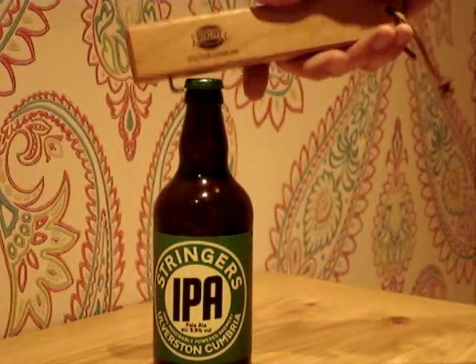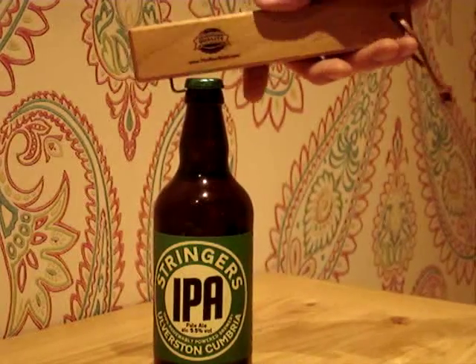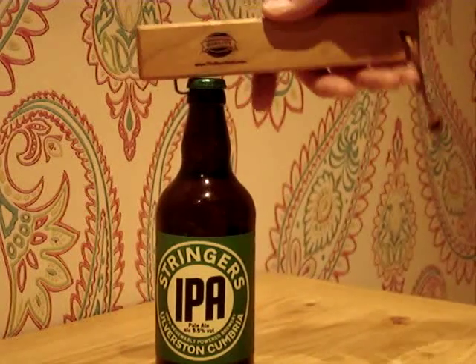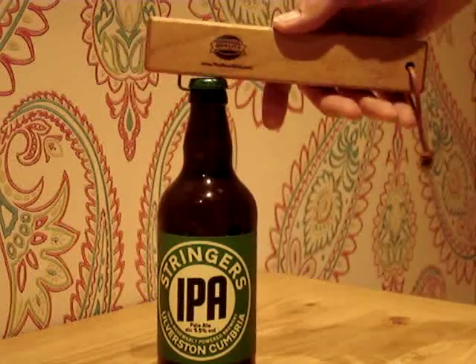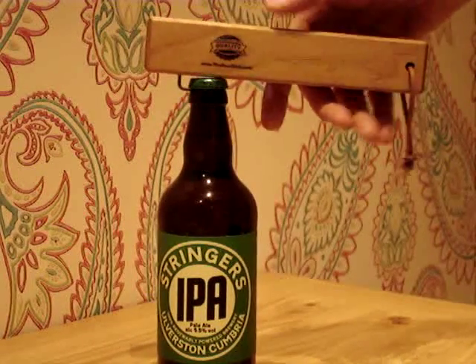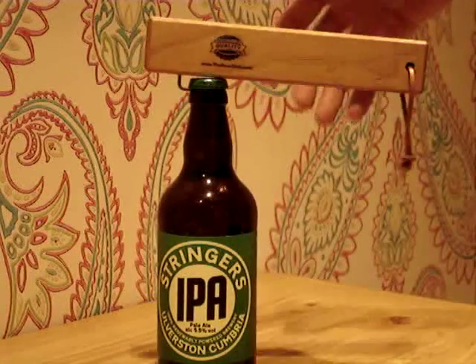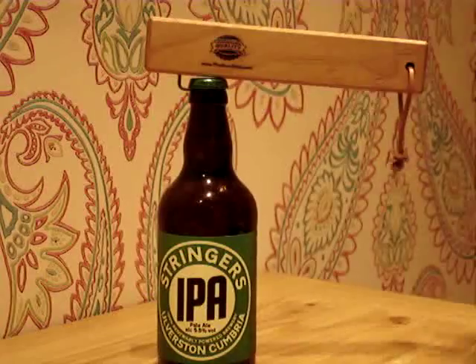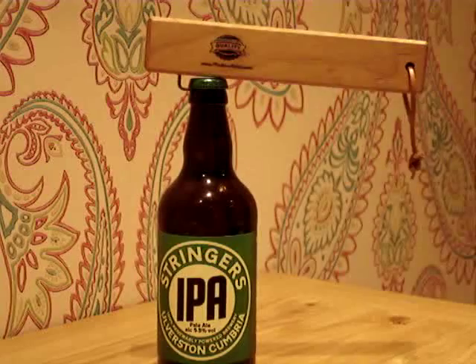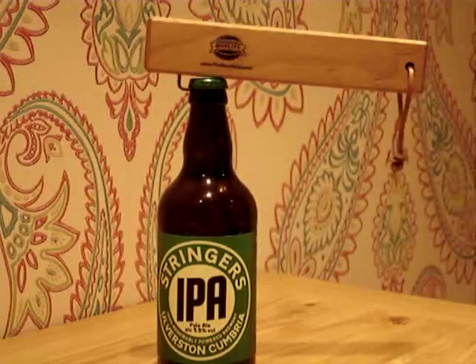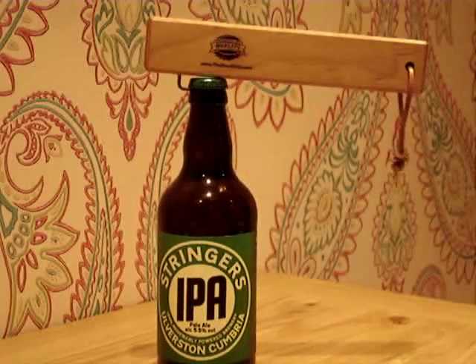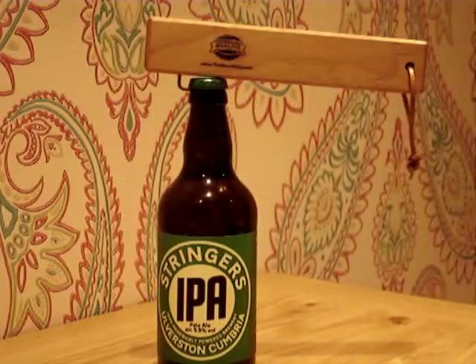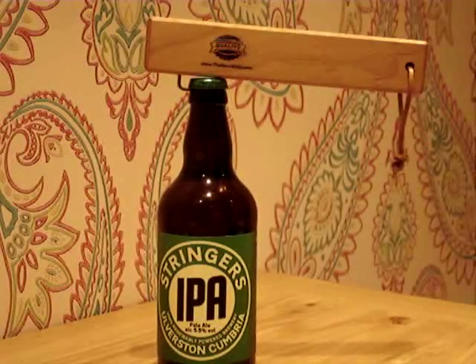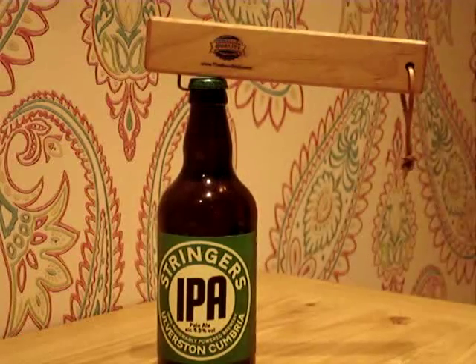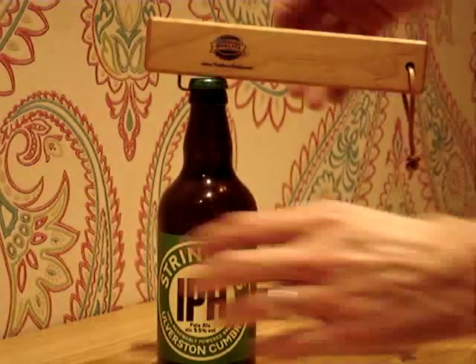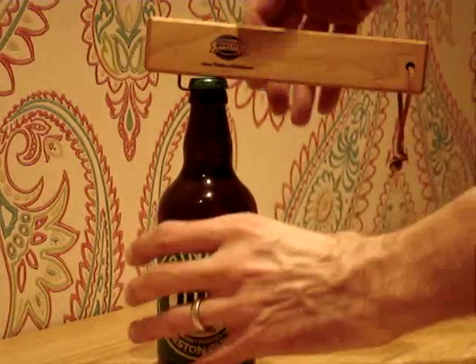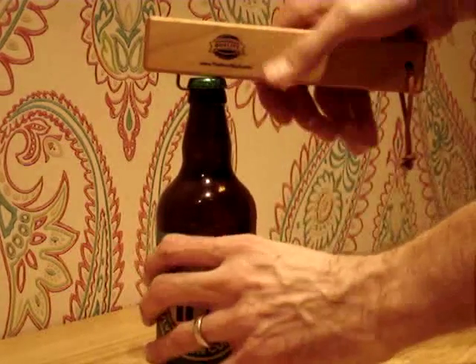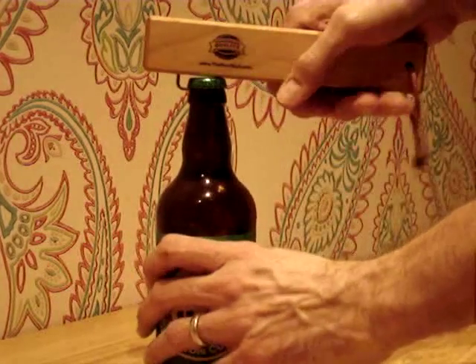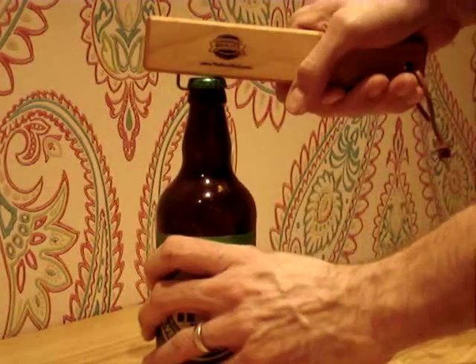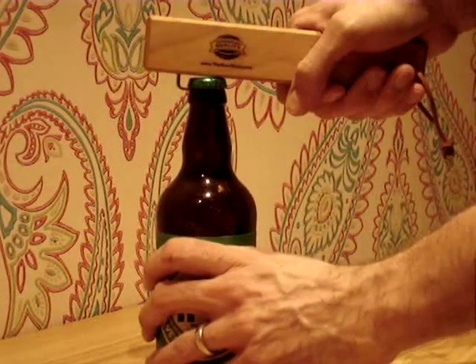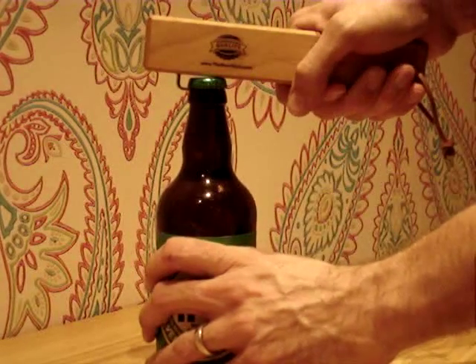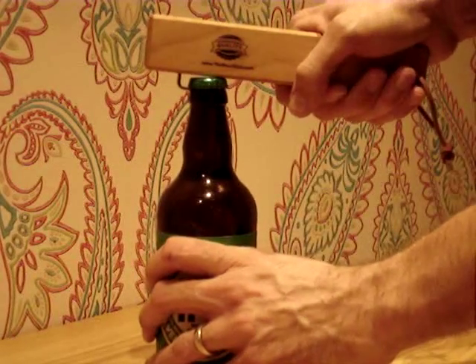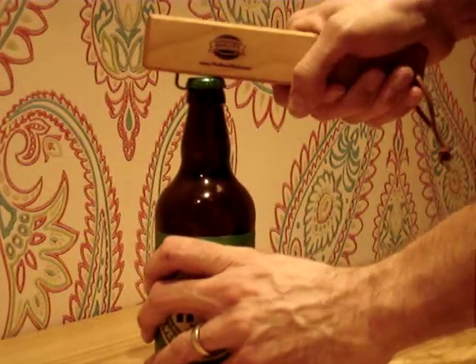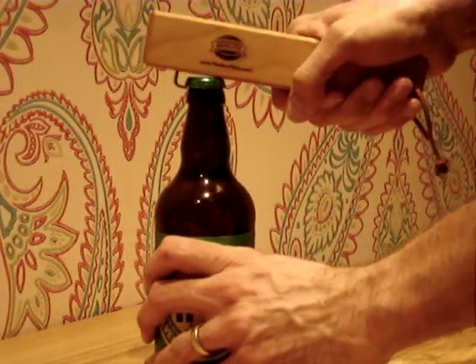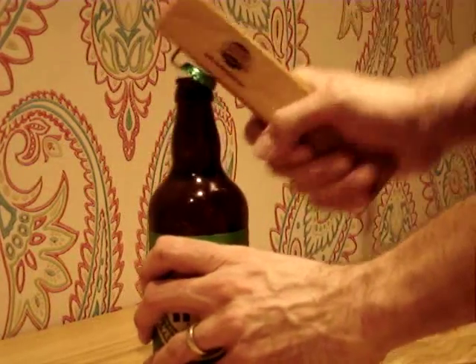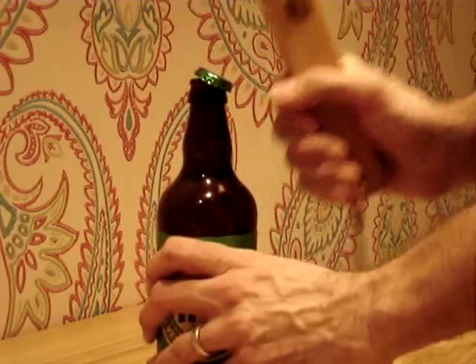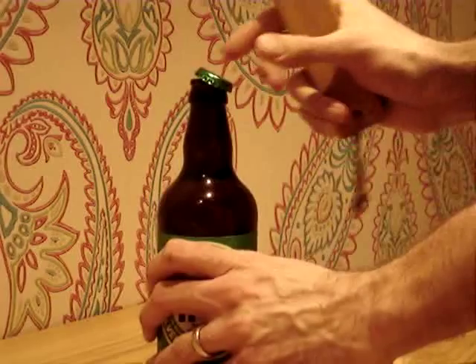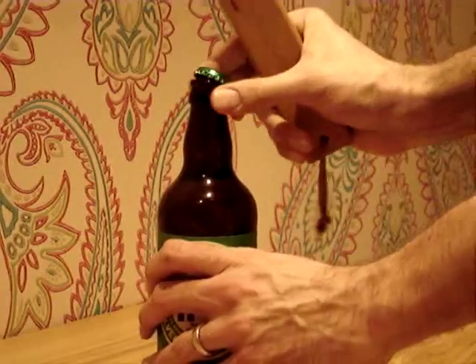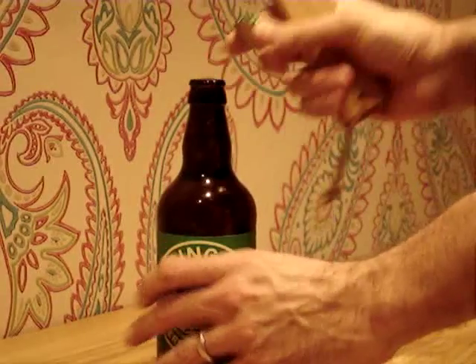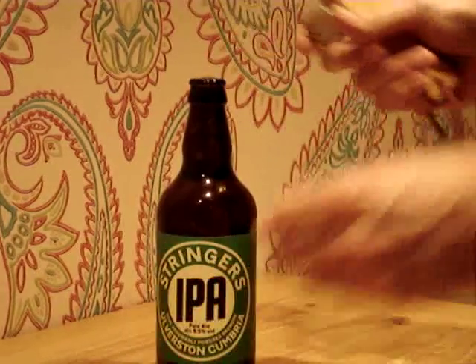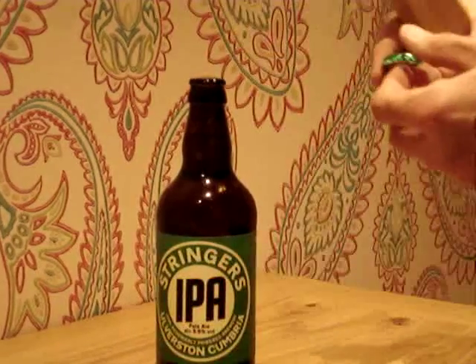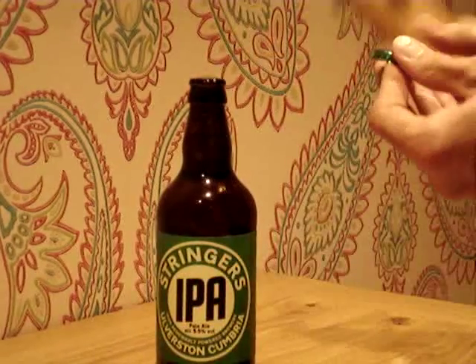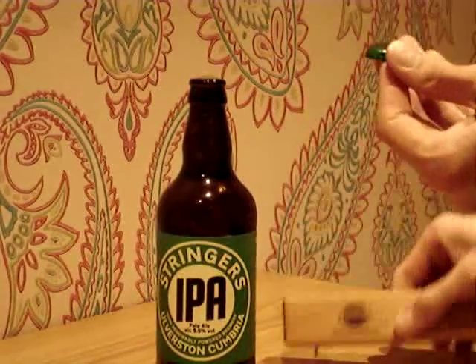You just rest it on the top of the bottle like that, just rest it there, and then literally just apply some pressure down — and there it is, off it comes, nice and easy.